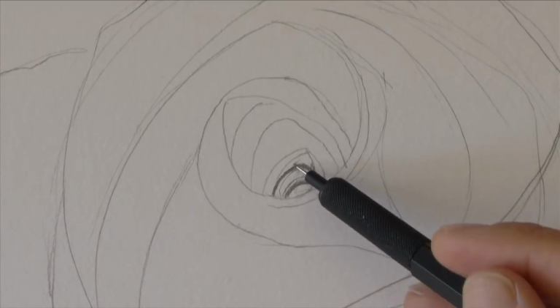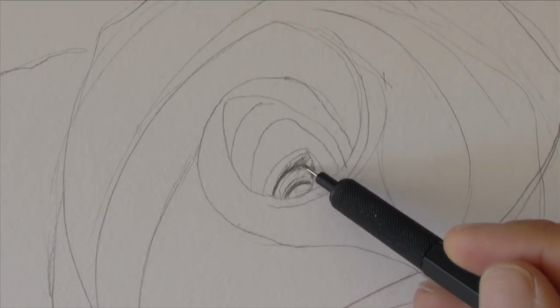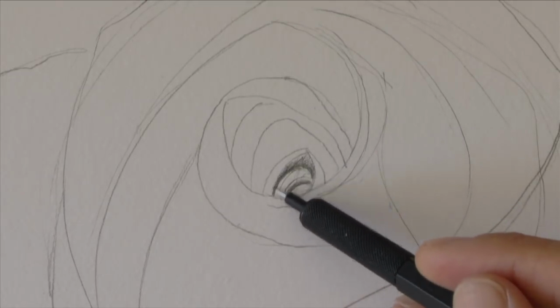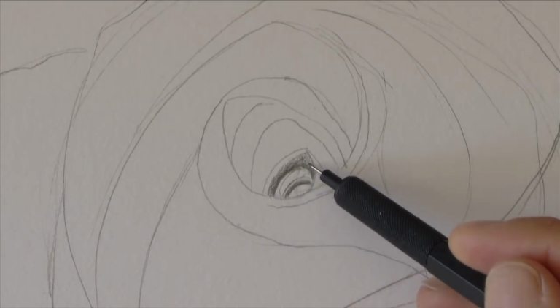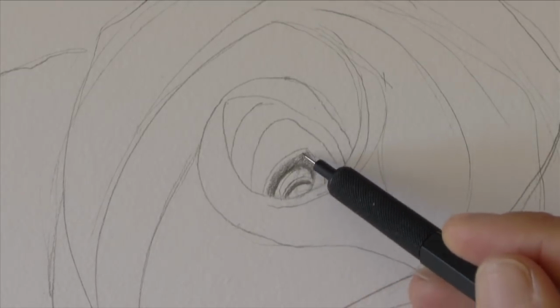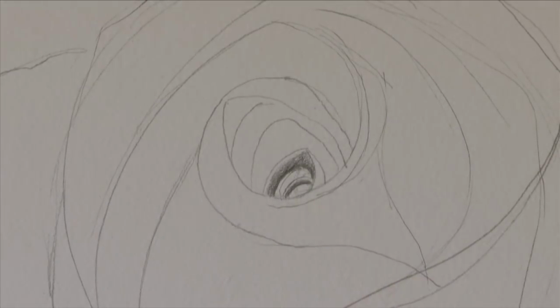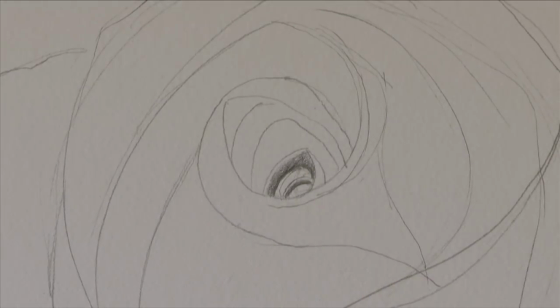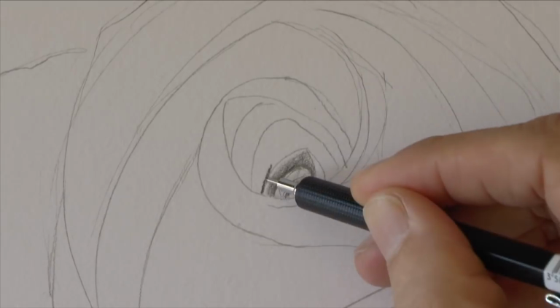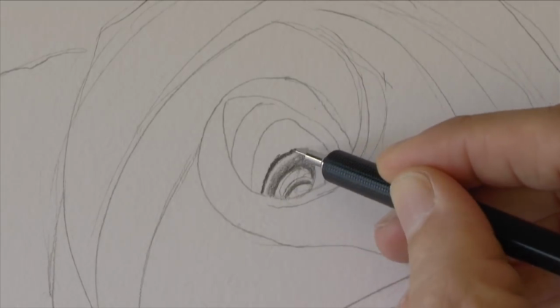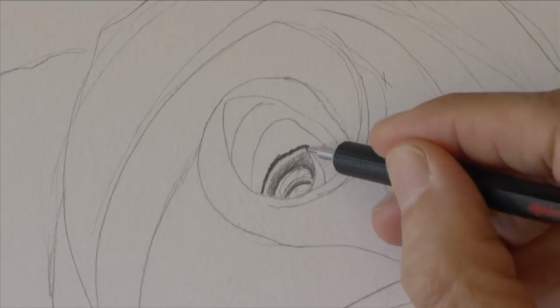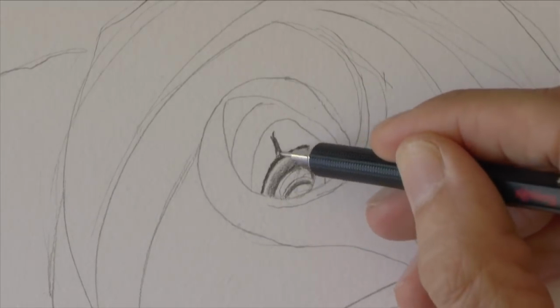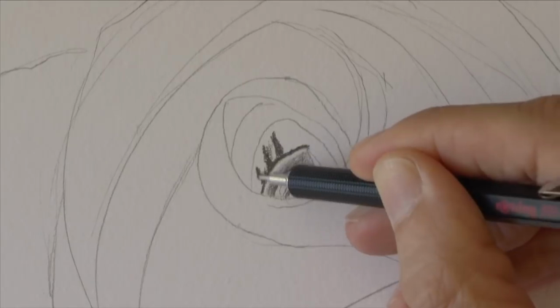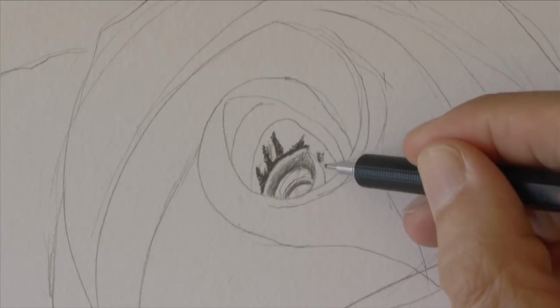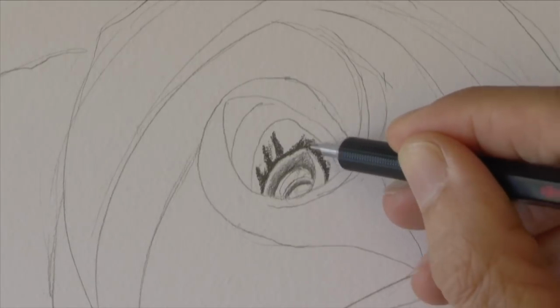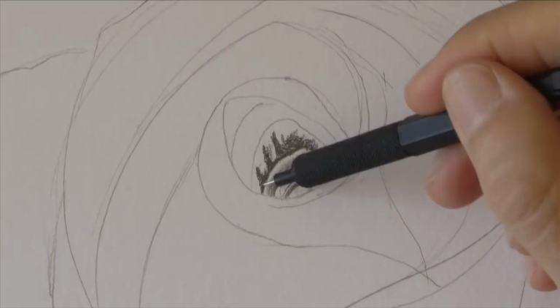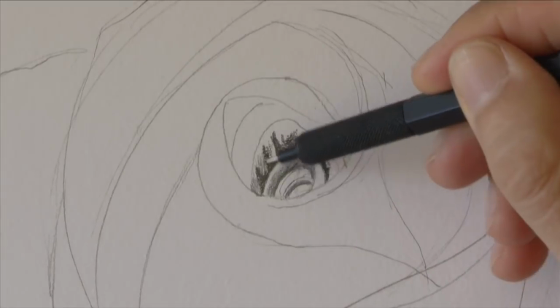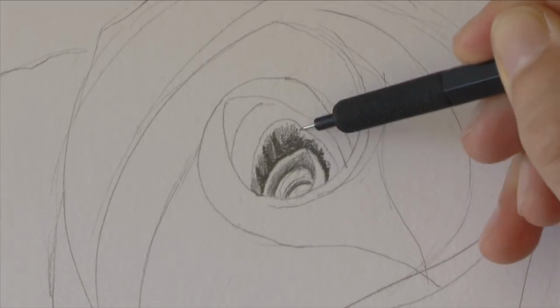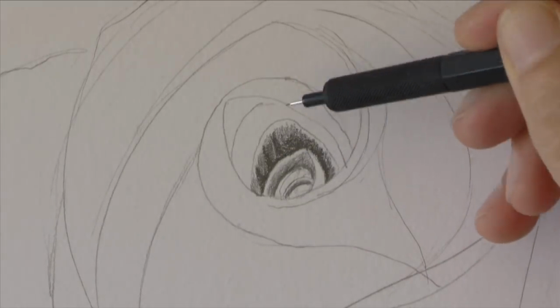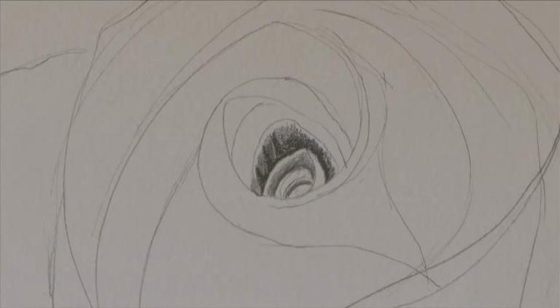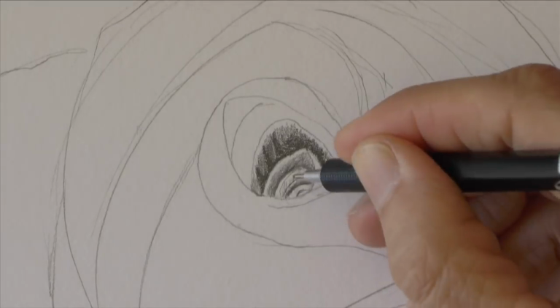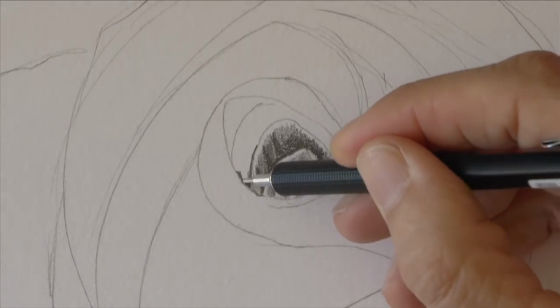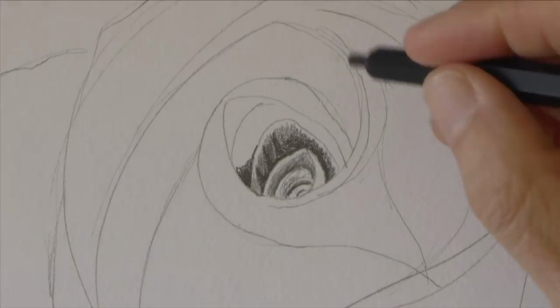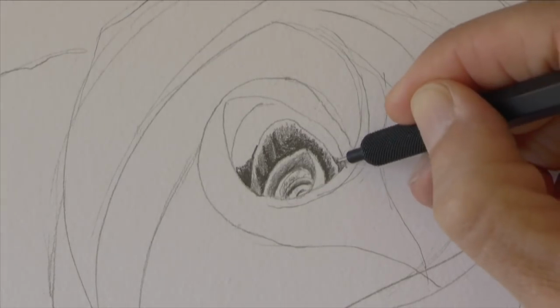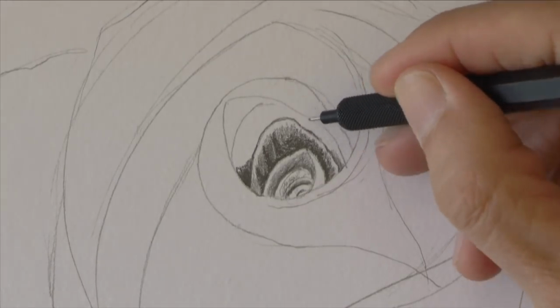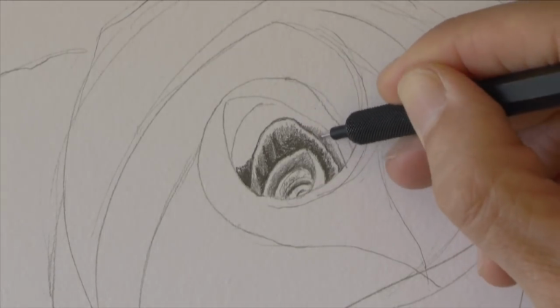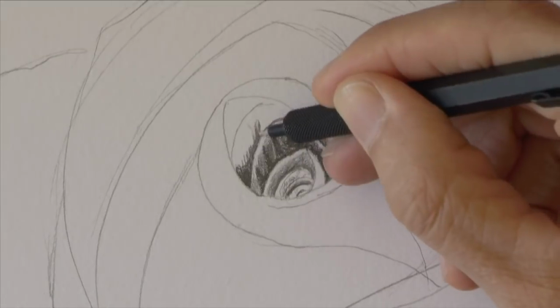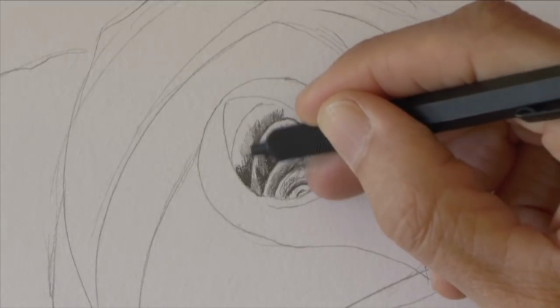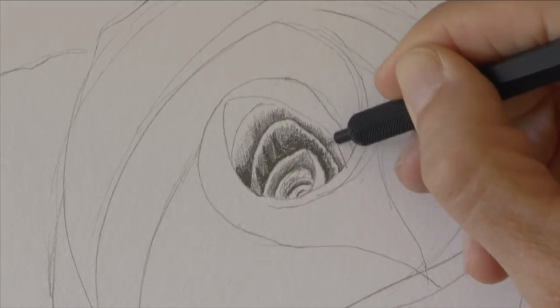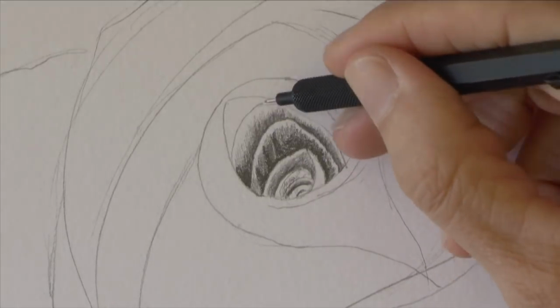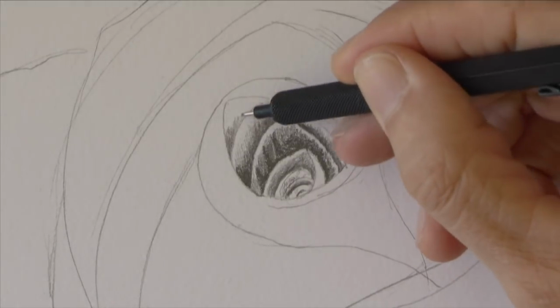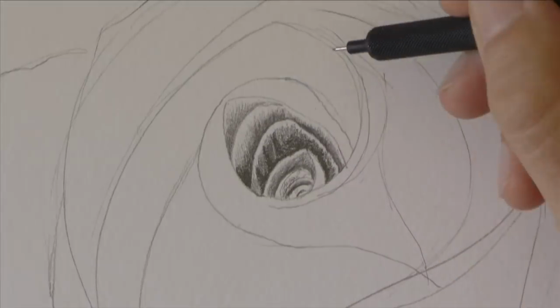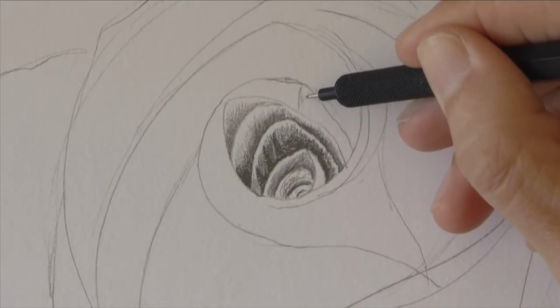Now let's start shading. I love shading! The lower part of each petal will be dark because it is in shadow, while the upper part will be catching light.